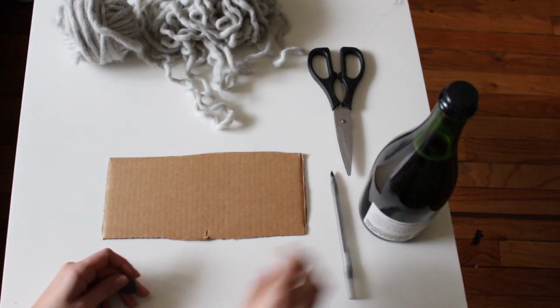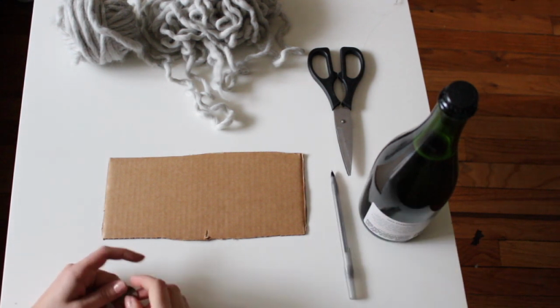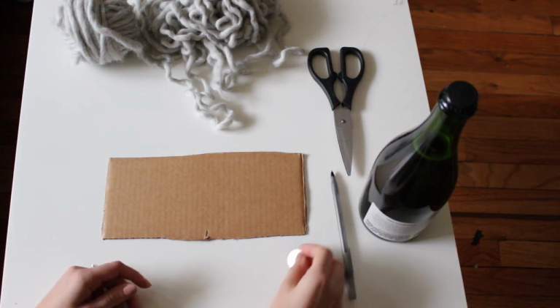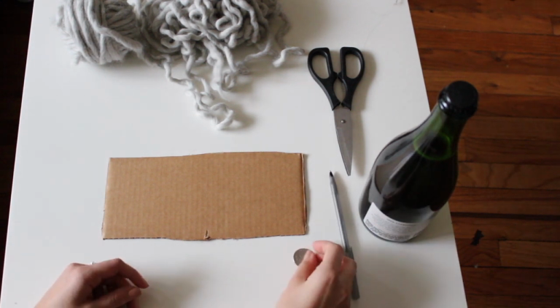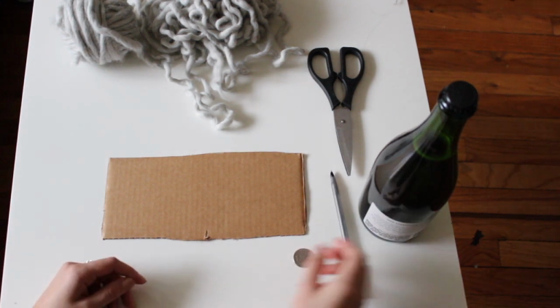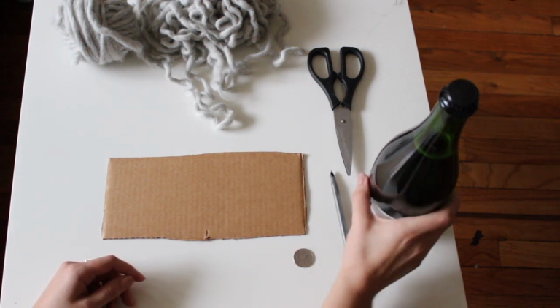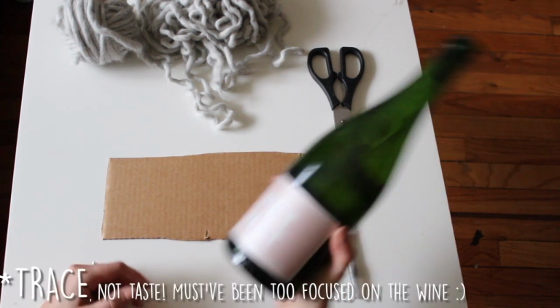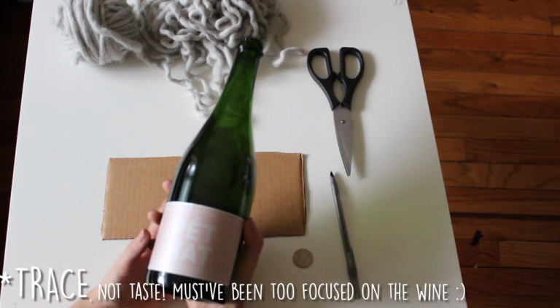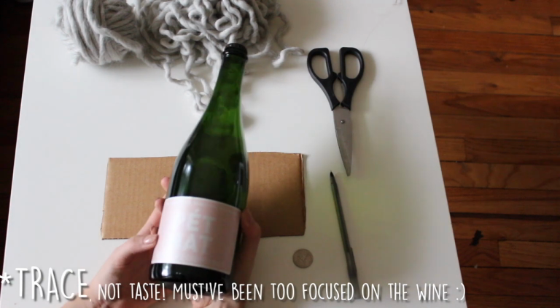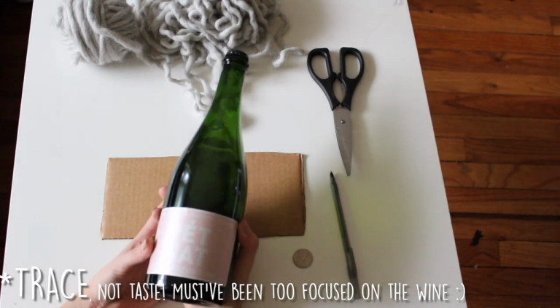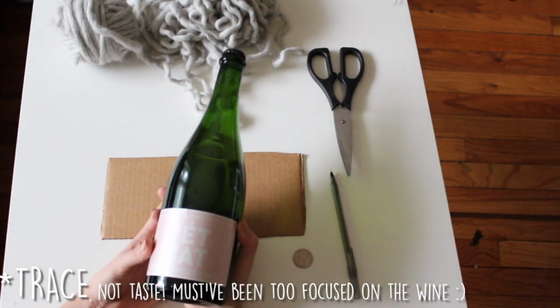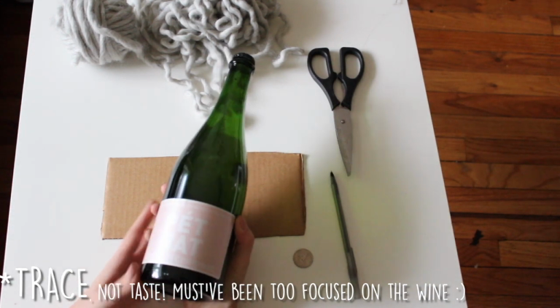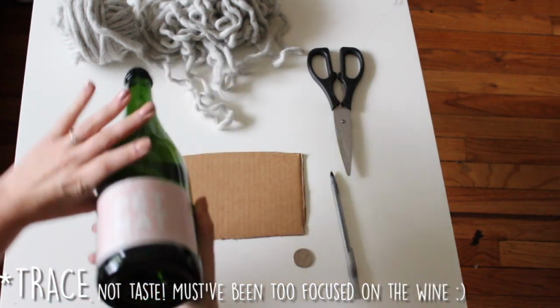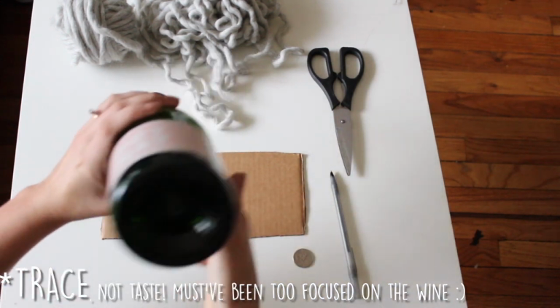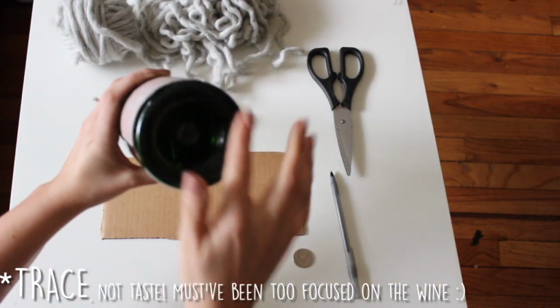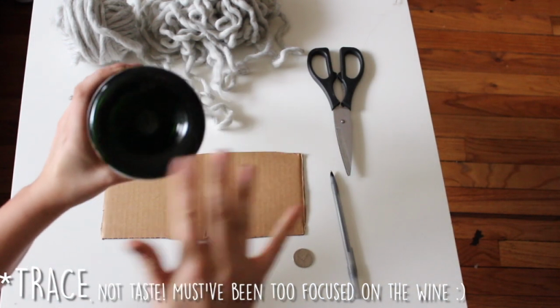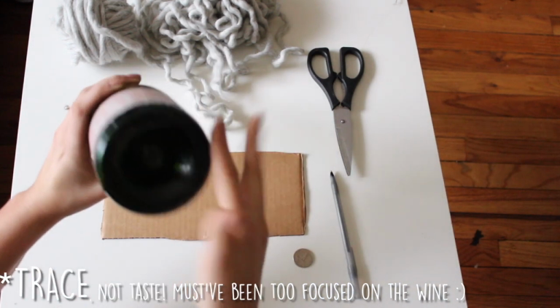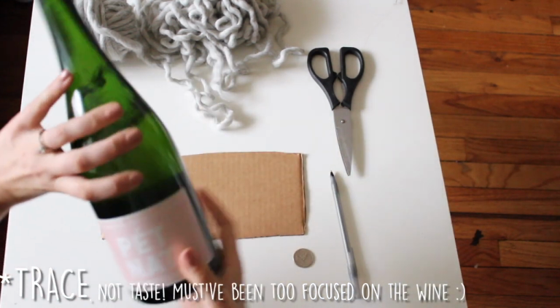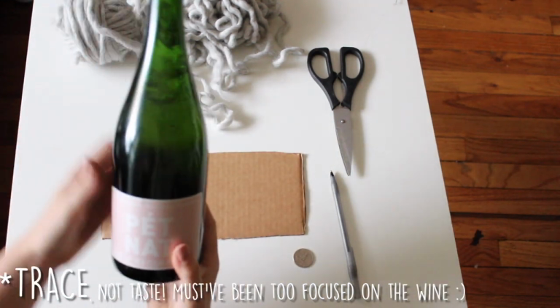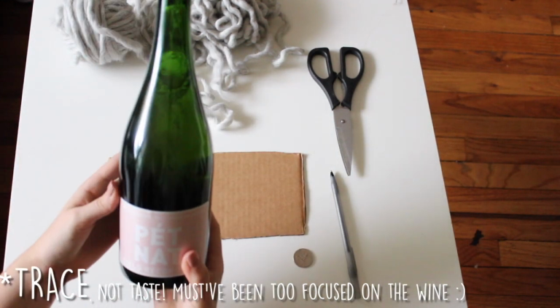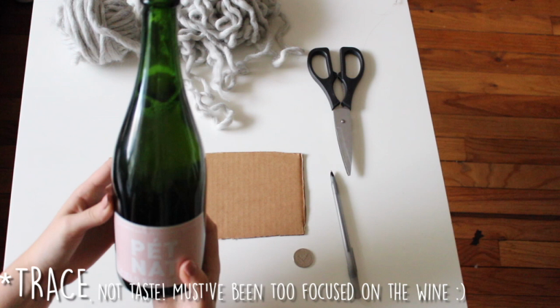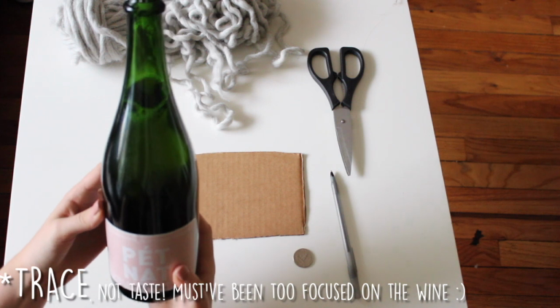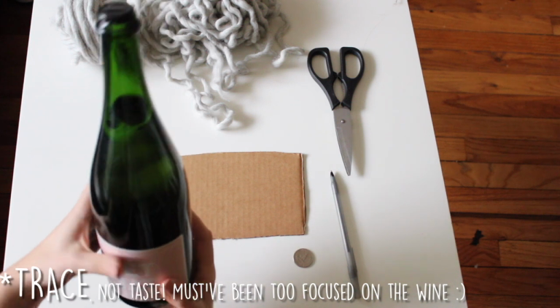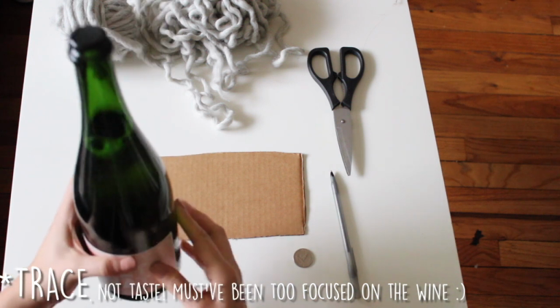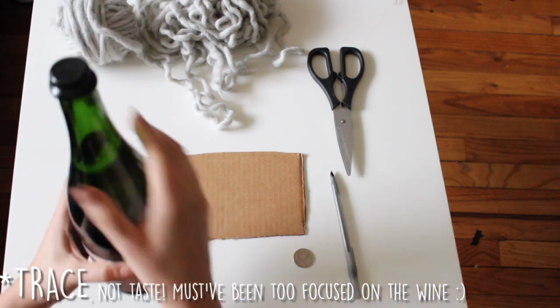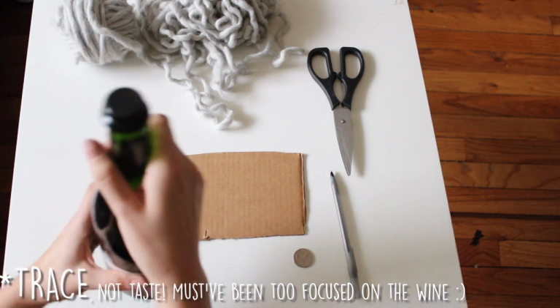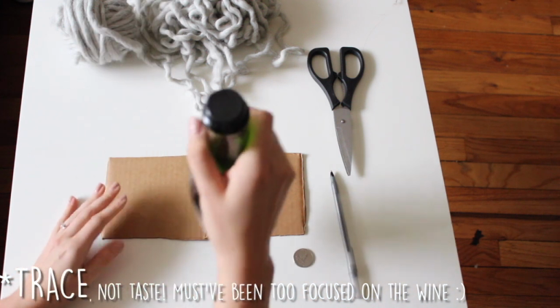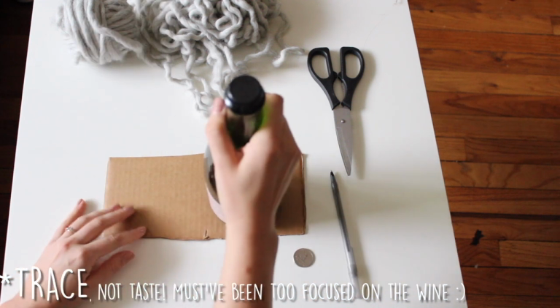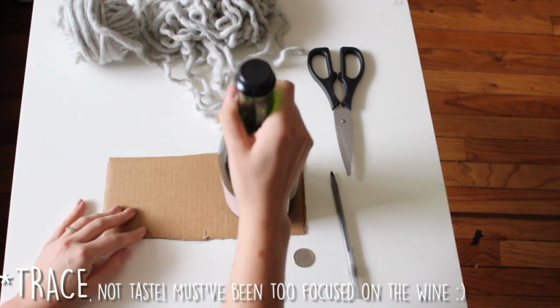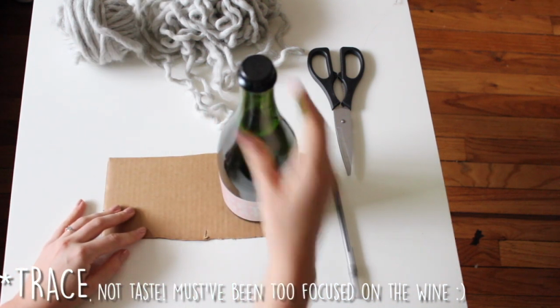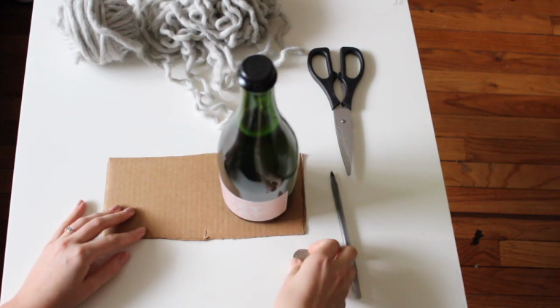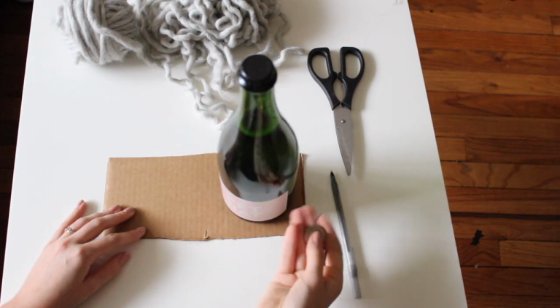You're gonna need a piece of cardboard and something circular to trace. I am using this amazing bottle of bubbly. Using a champagne bottle is a good way to make a giant pom-pom, so you know it's gonna be the size of mine. Also, using really fluffy yarn will help.